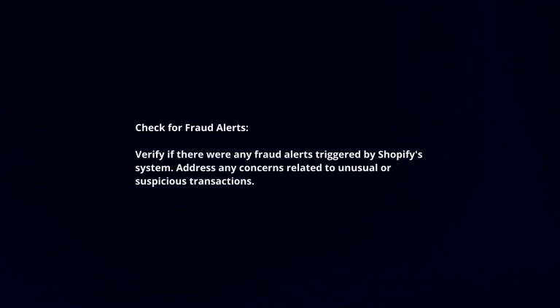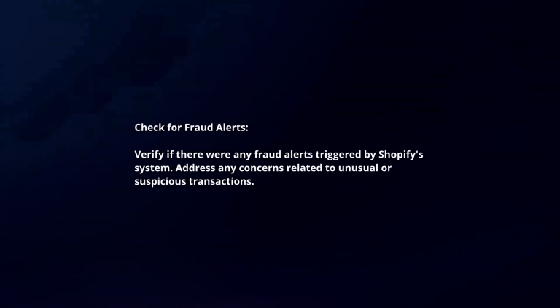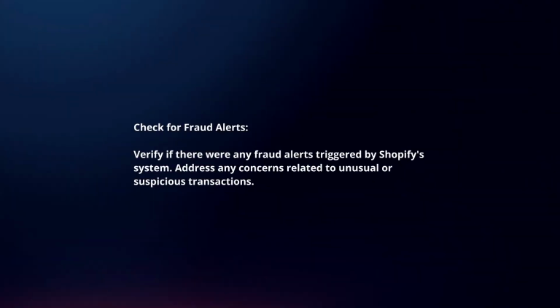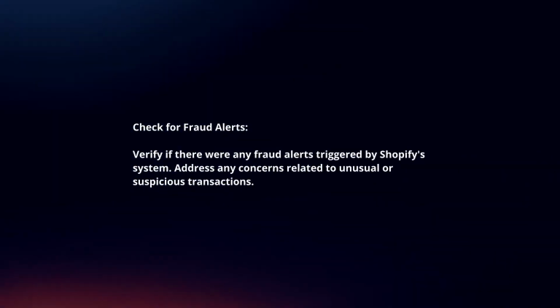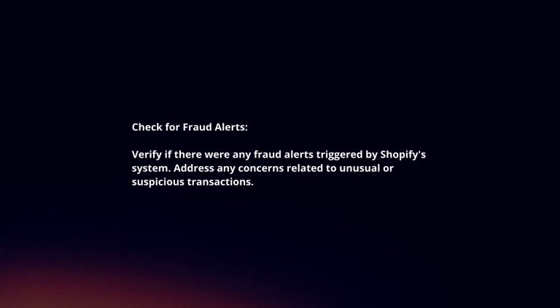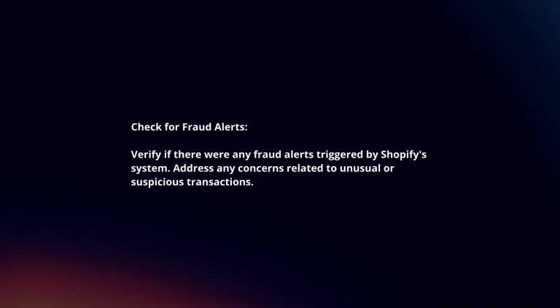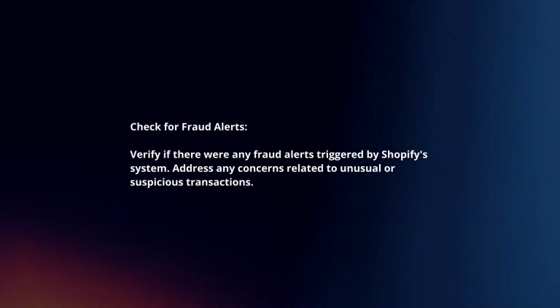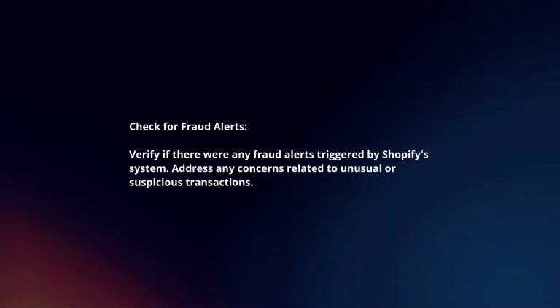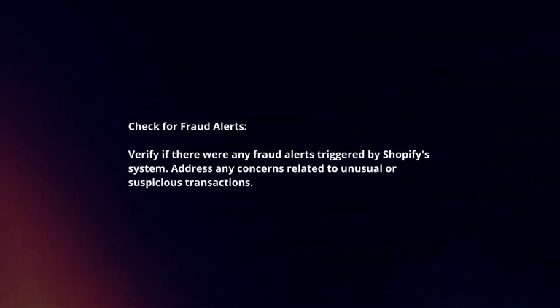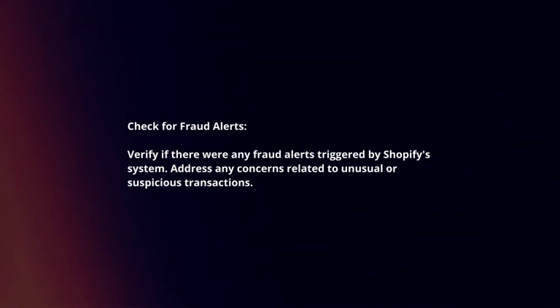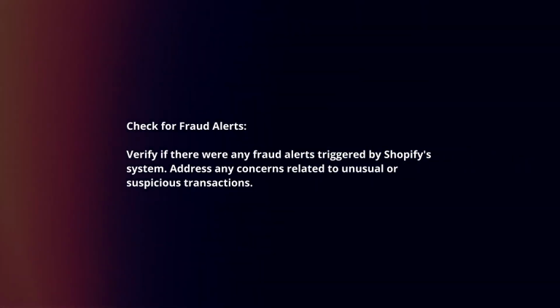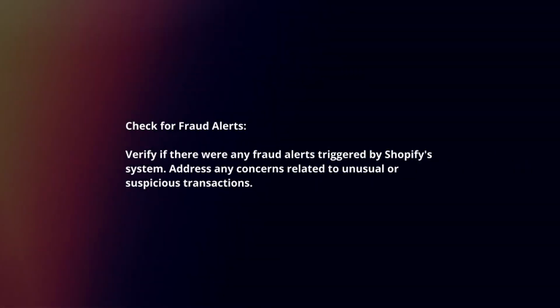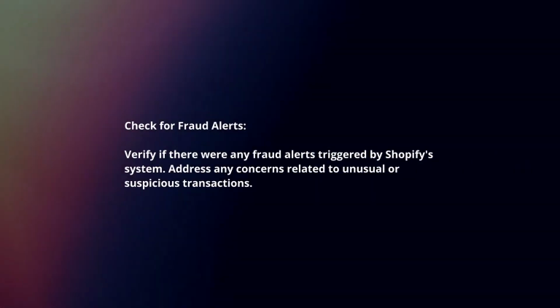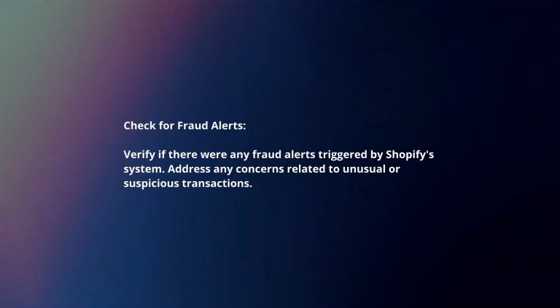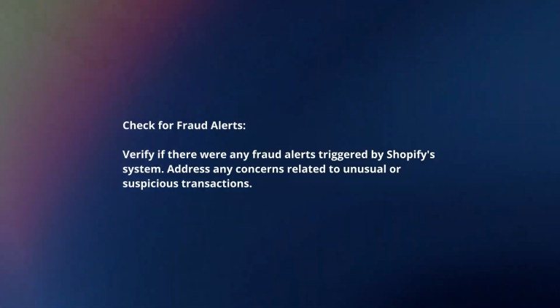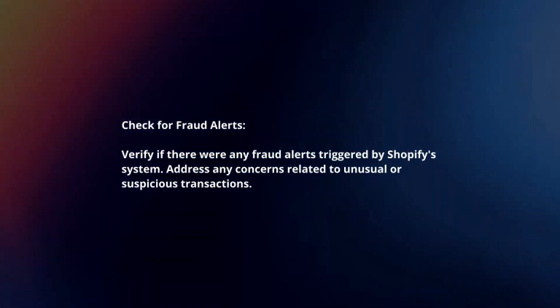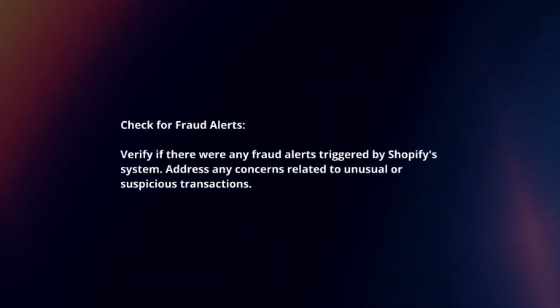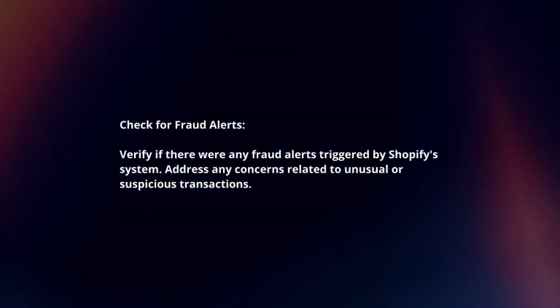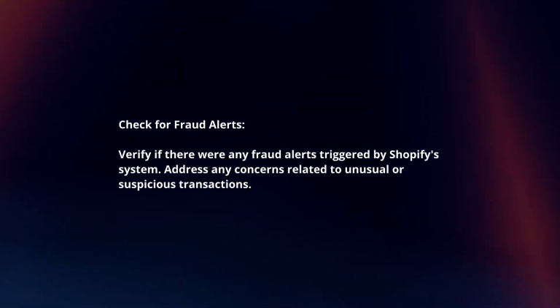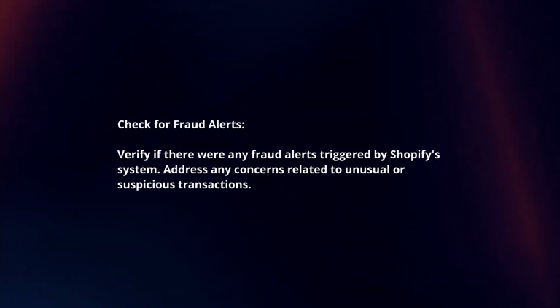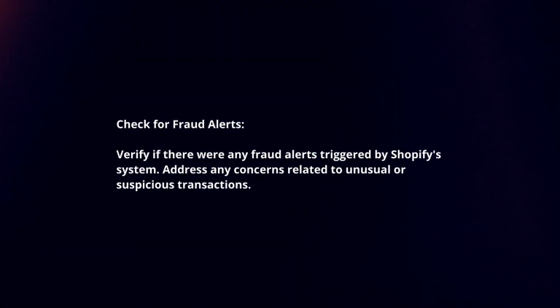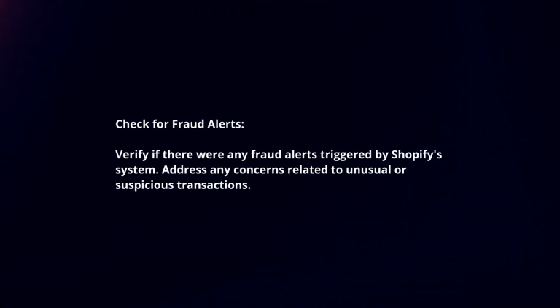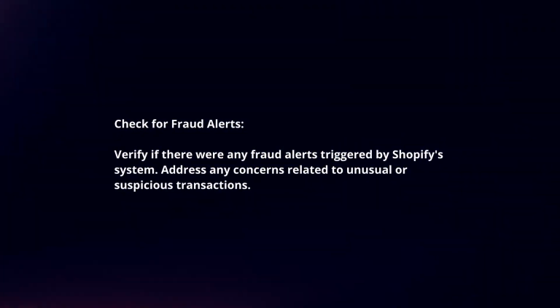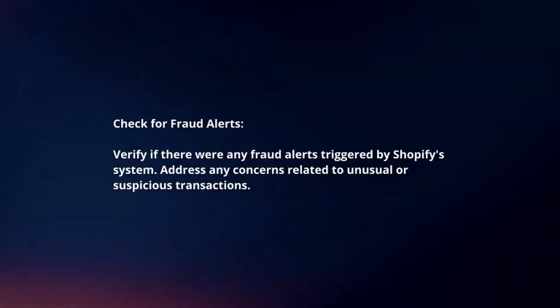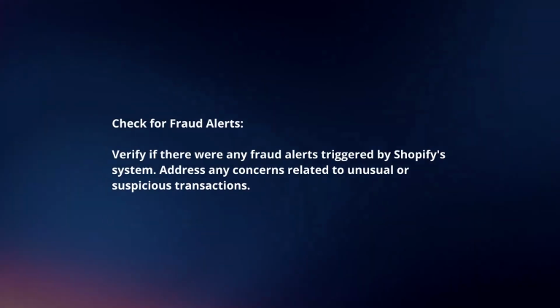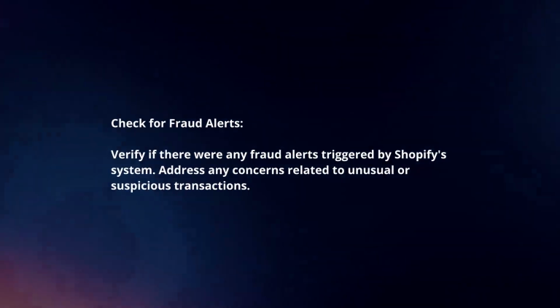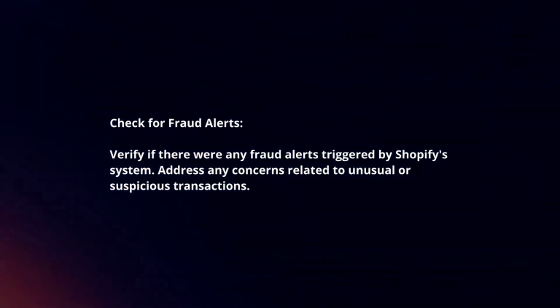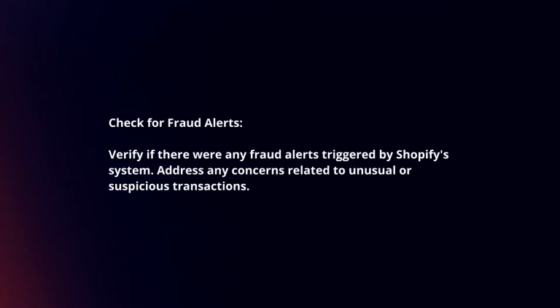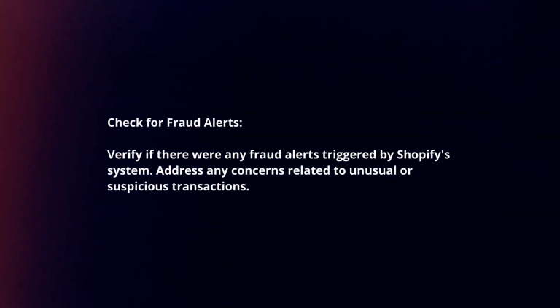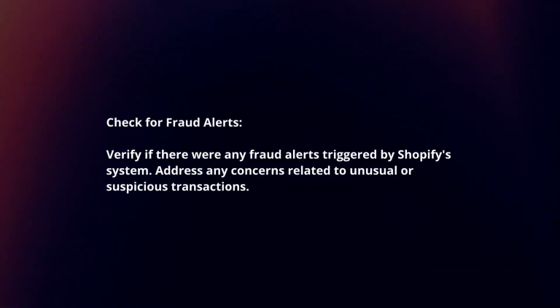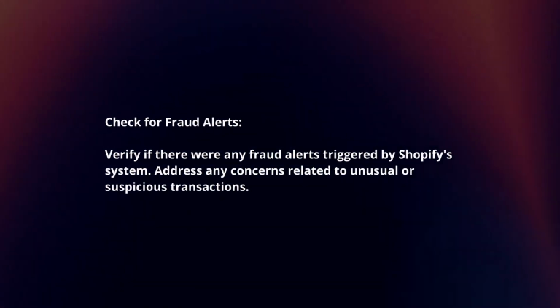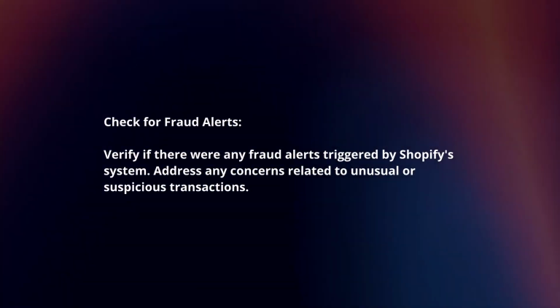Check for fraud alerts. Verify if there were any fraud alerts triggered by Shopify's system, and address any concerns related to unusual or suspicious transactions.